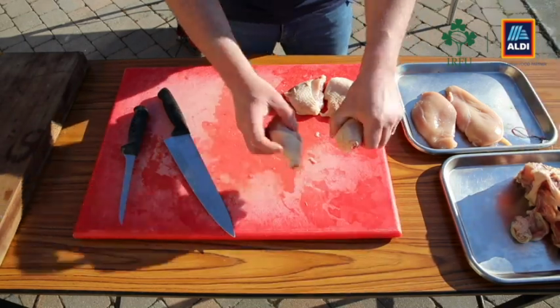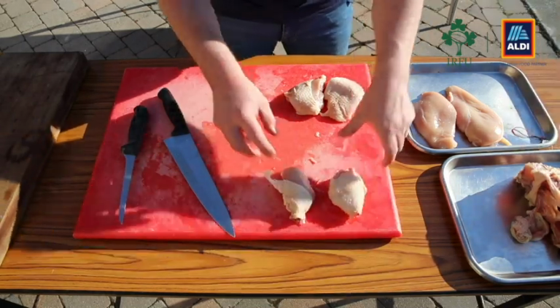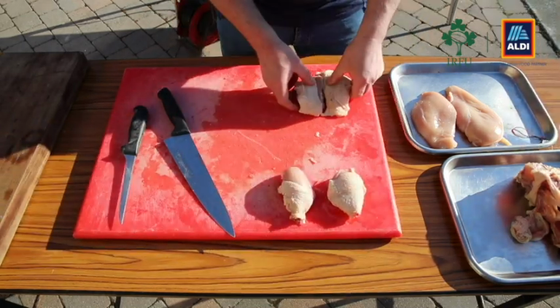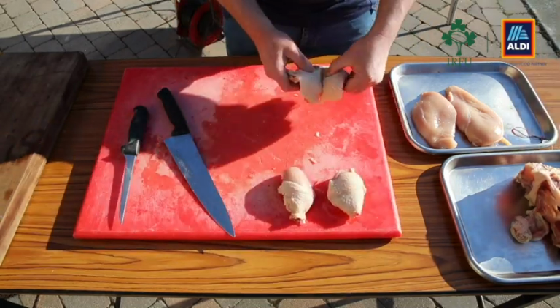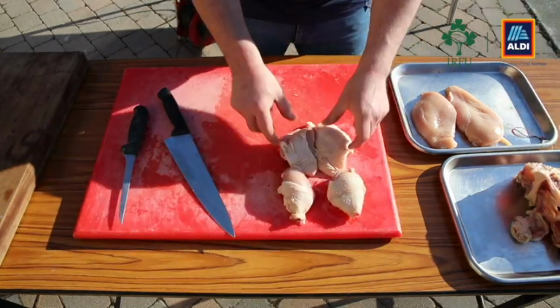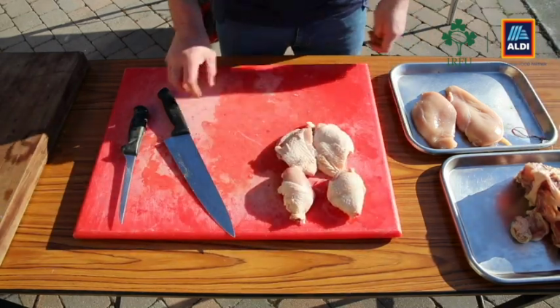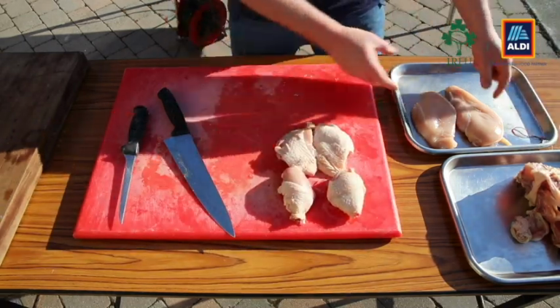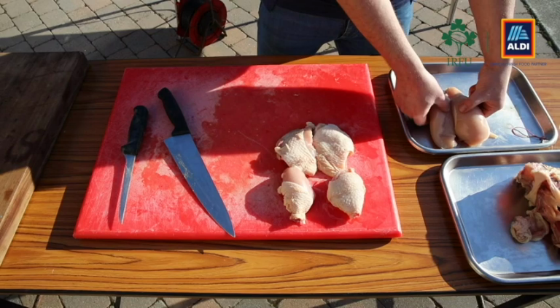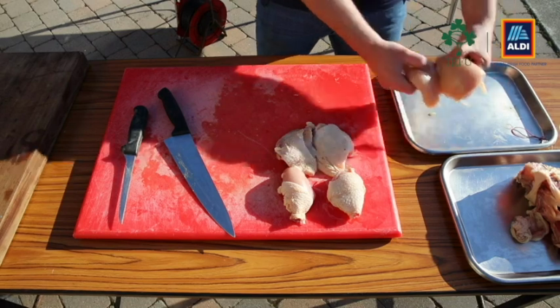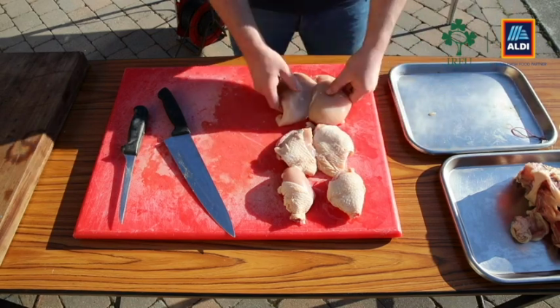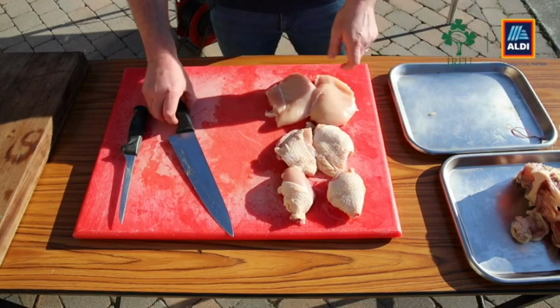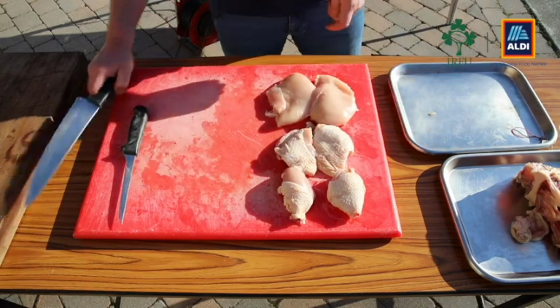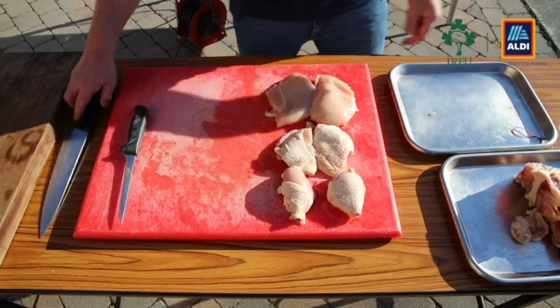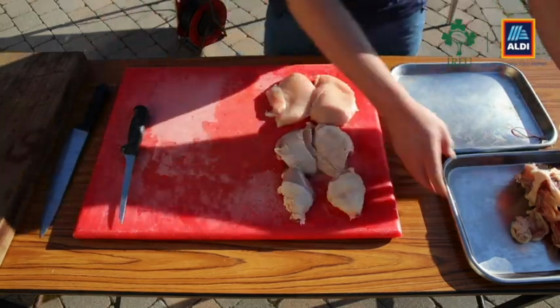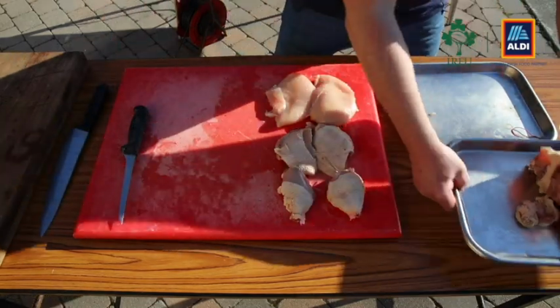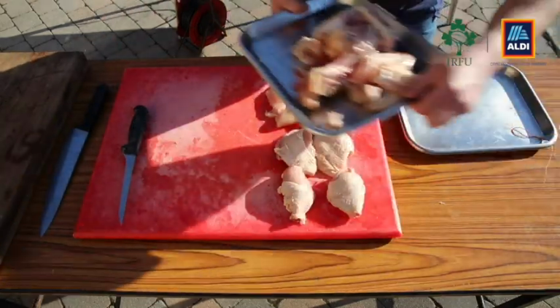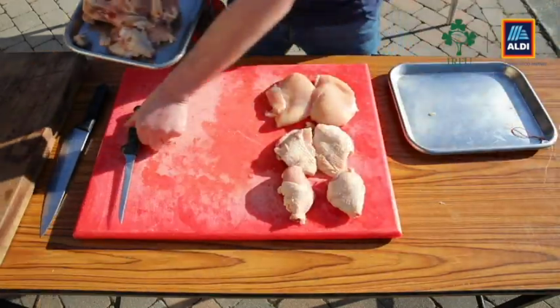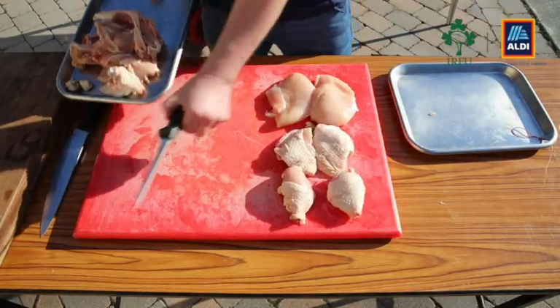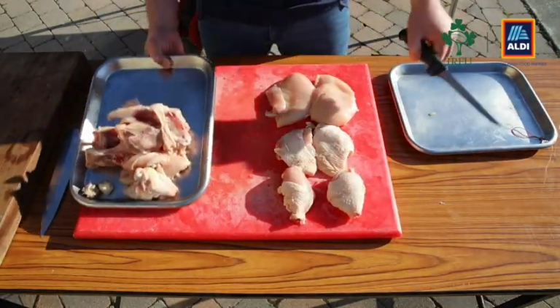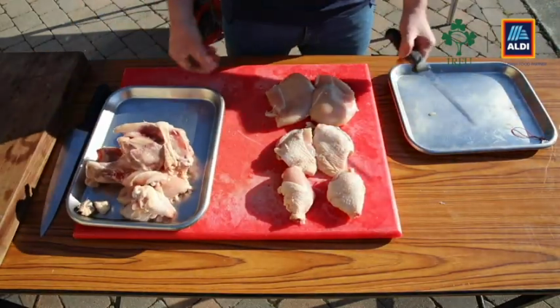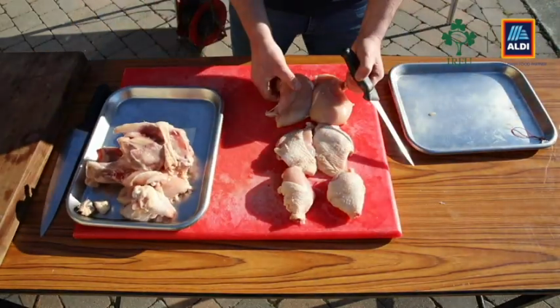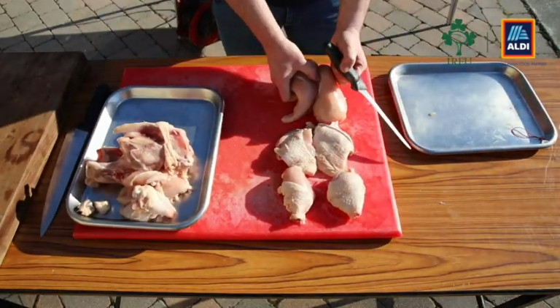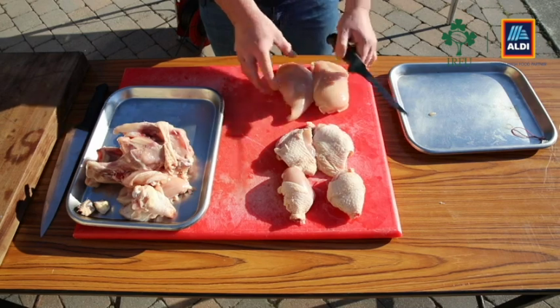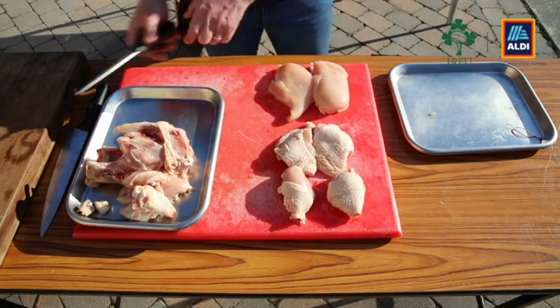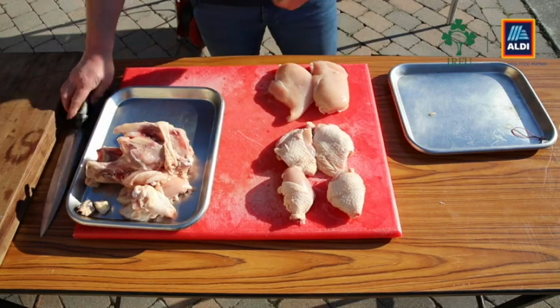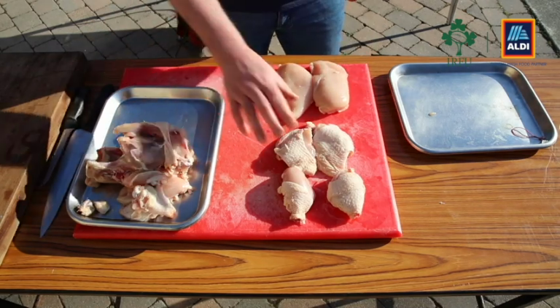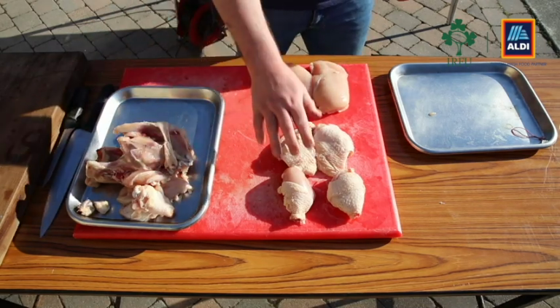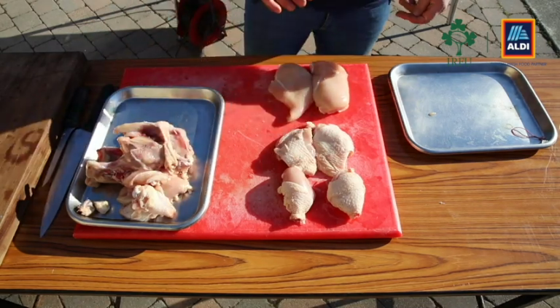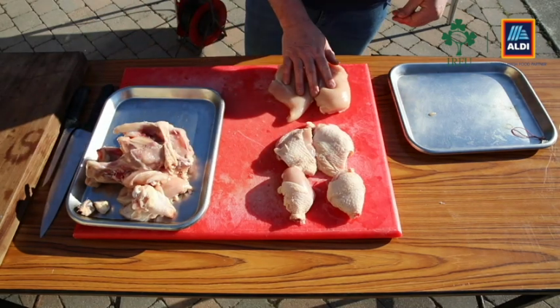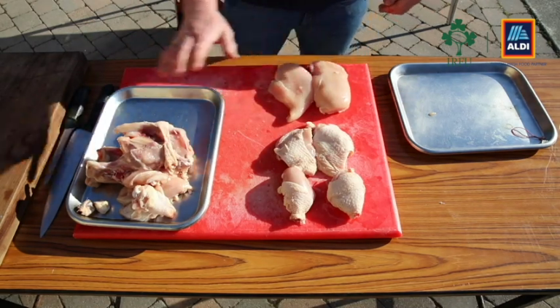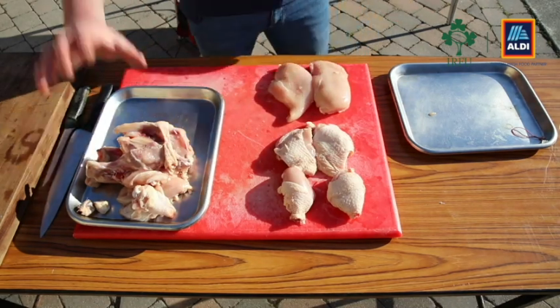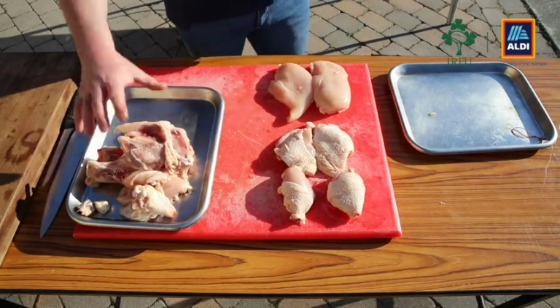I think we're good to go — let me show you everything we have here. So we've got our three components: cacciatori, Punjabi, and broth.